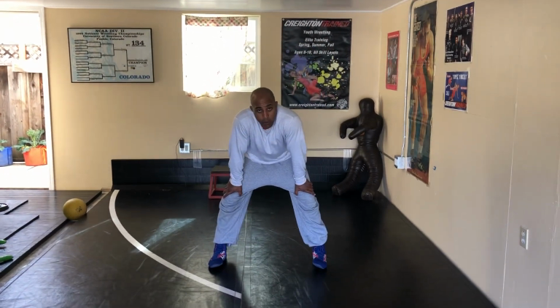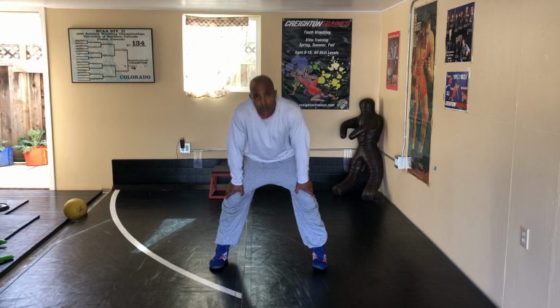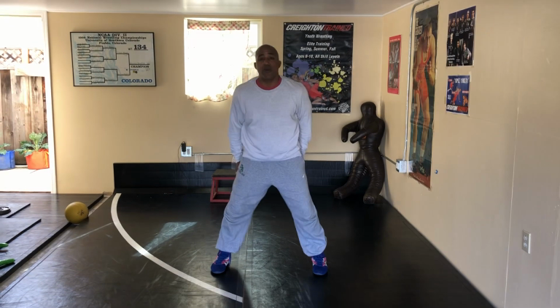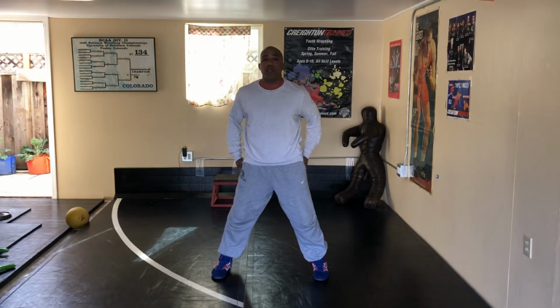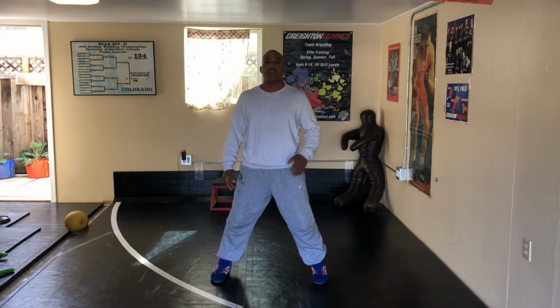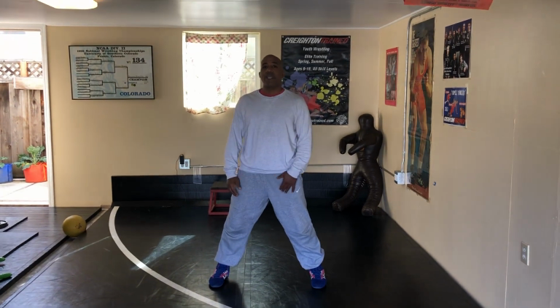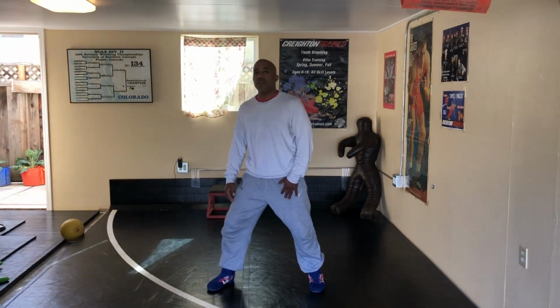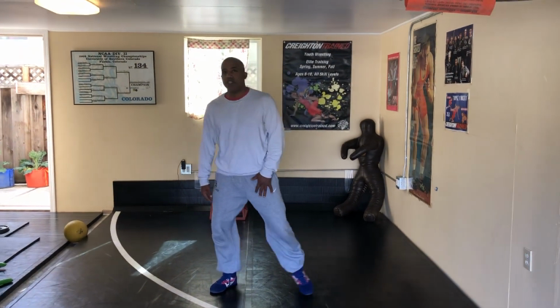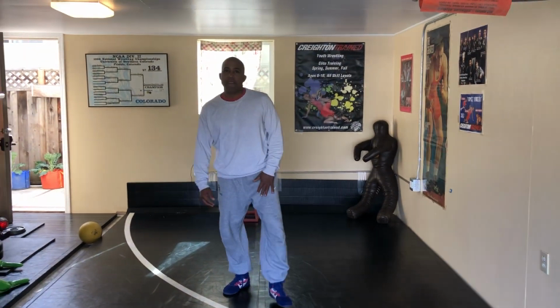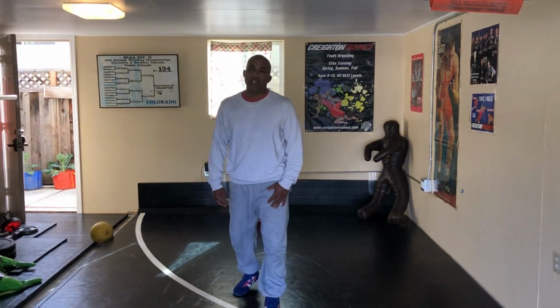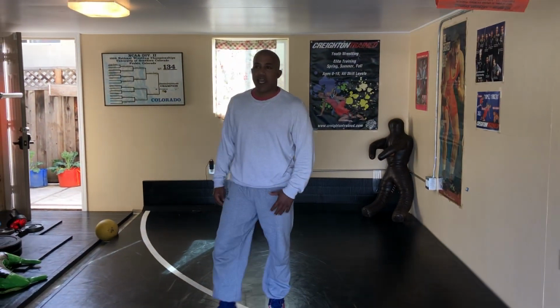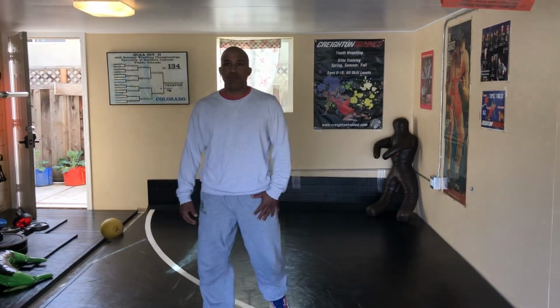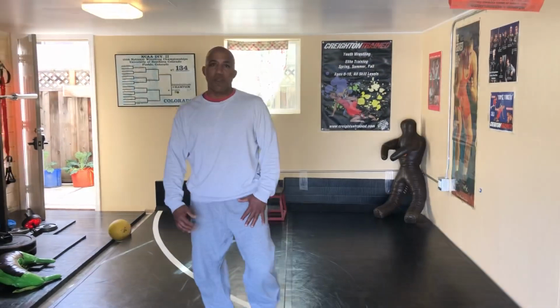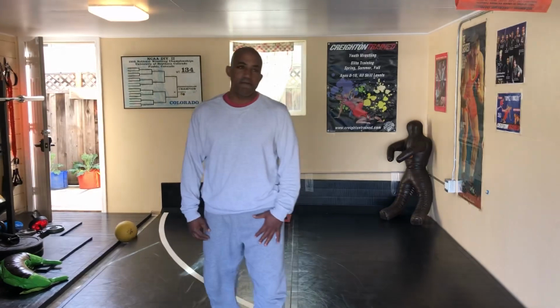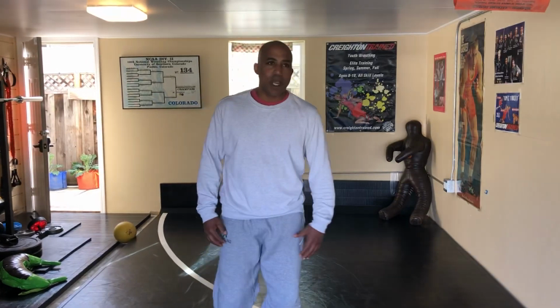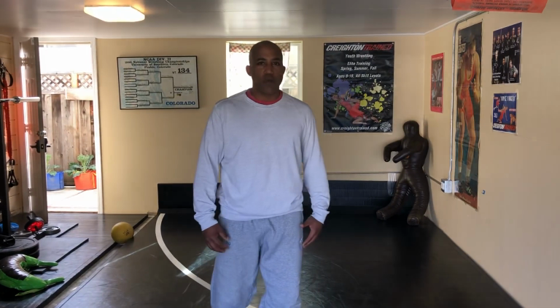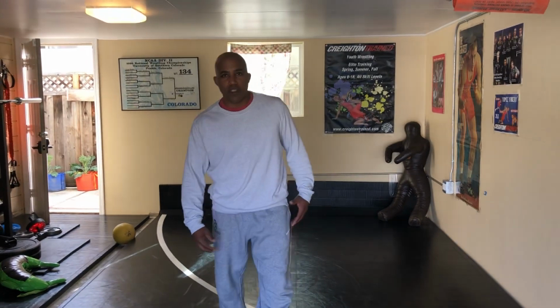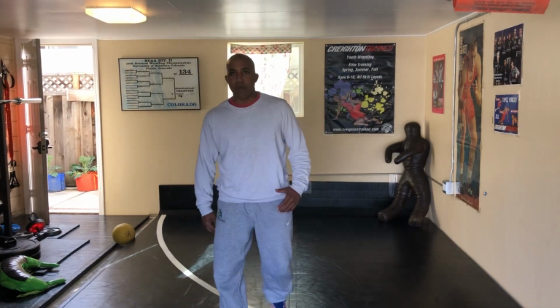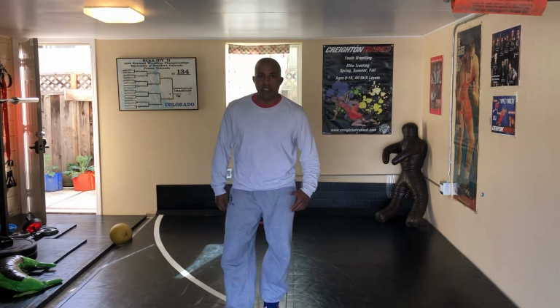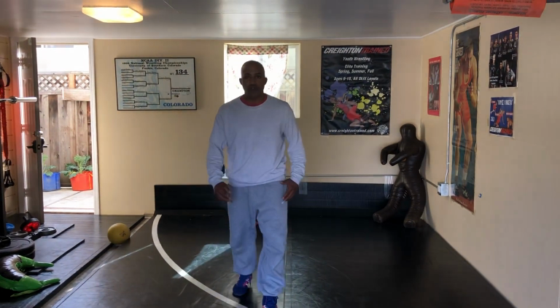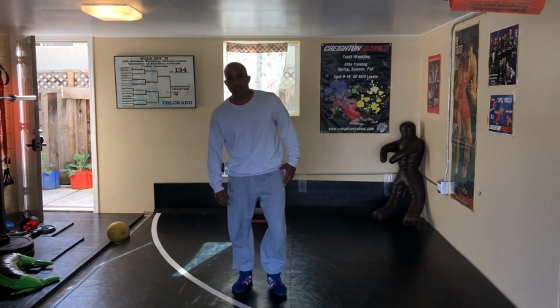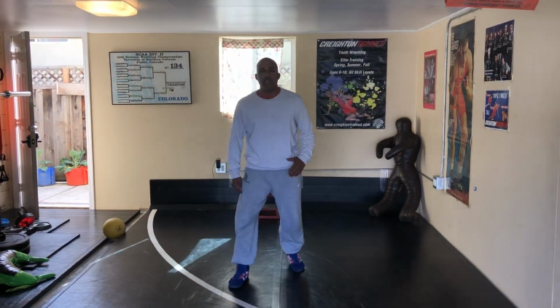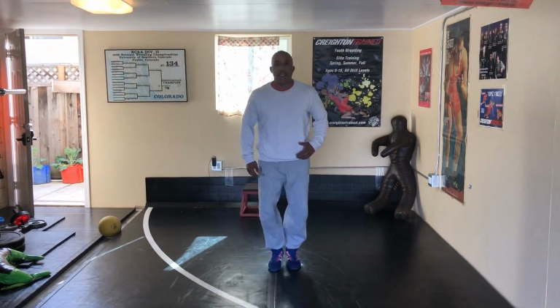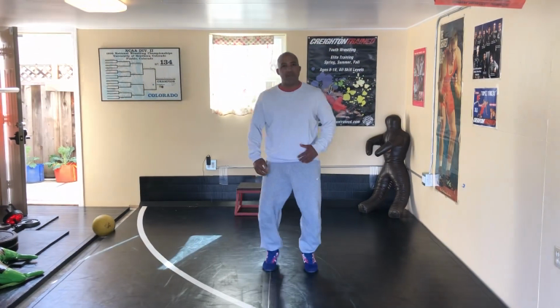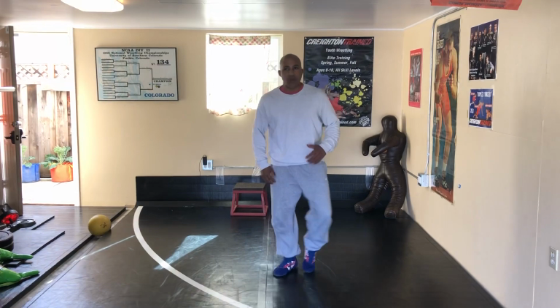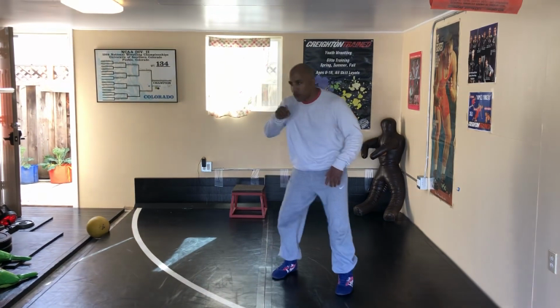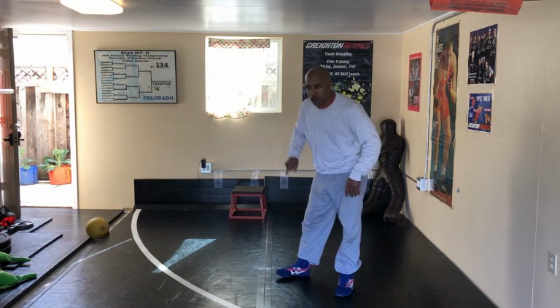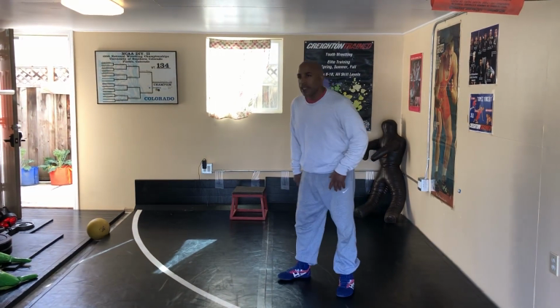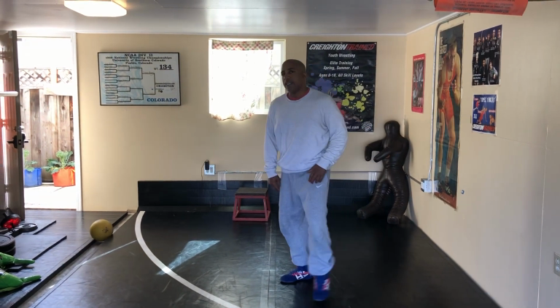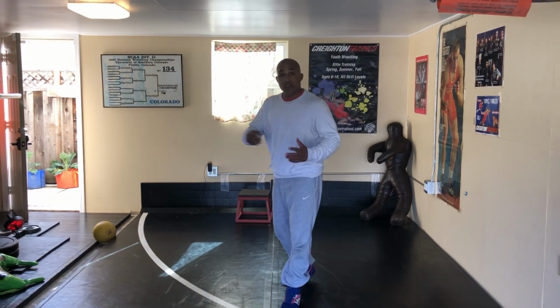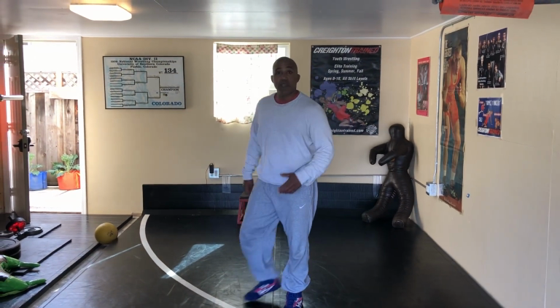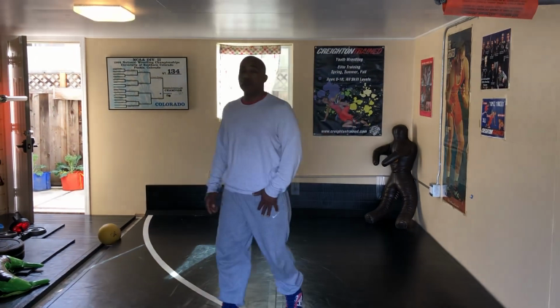I went to a tournament at Drake University and I saw this guy named Ricky Williams. I watched him walk out to the middle of the mat and he did this little drill by himself. I loved it. I watched the wrestling tournament and he ended up winning the tournament — he was a heck of a college wrestler.